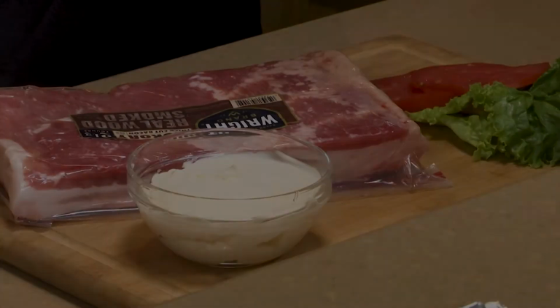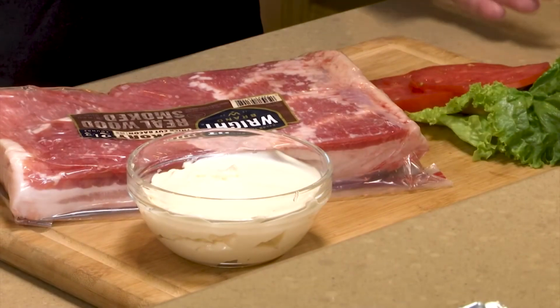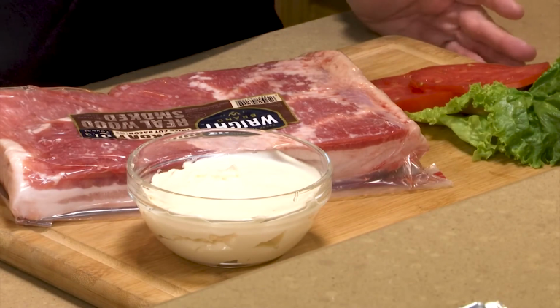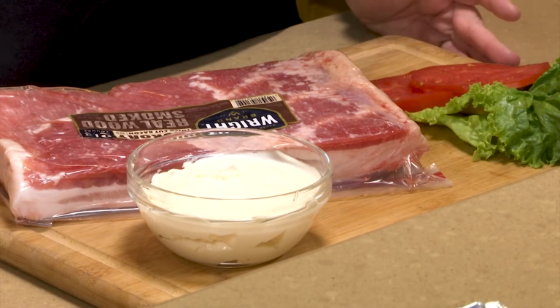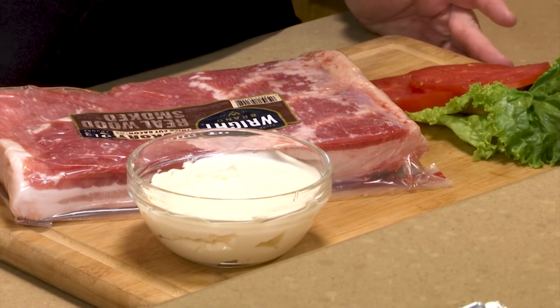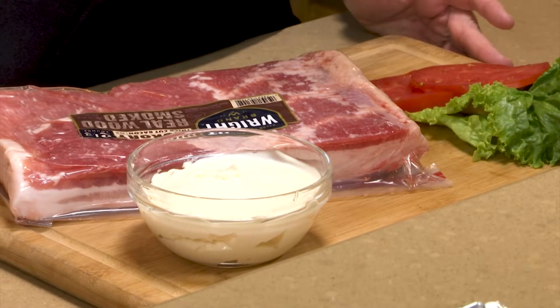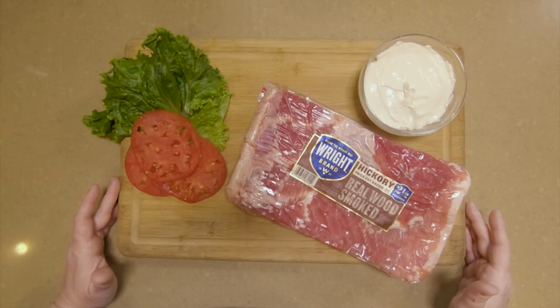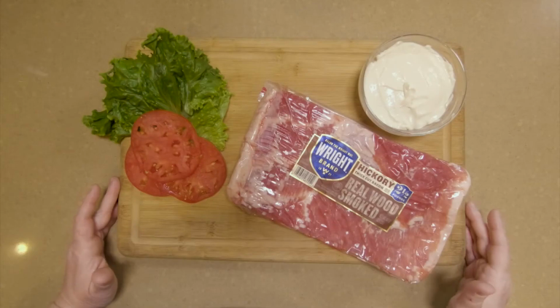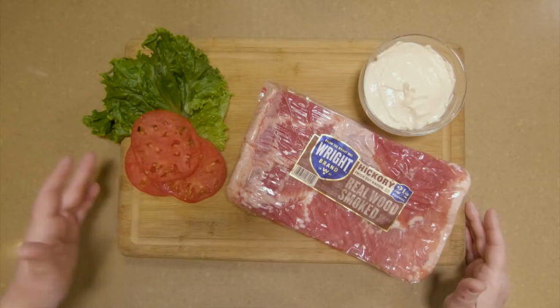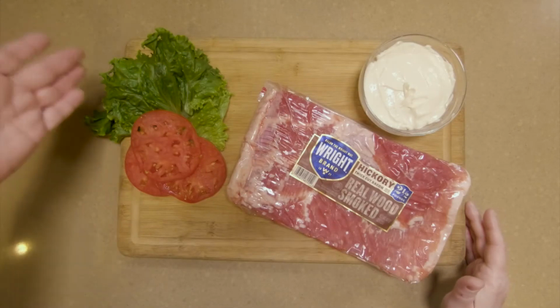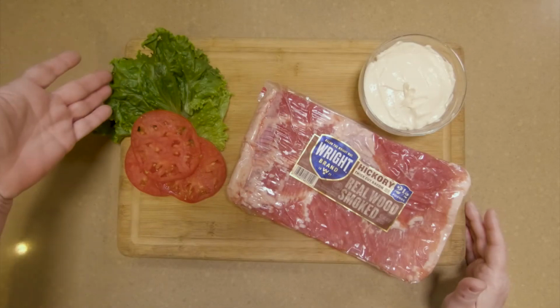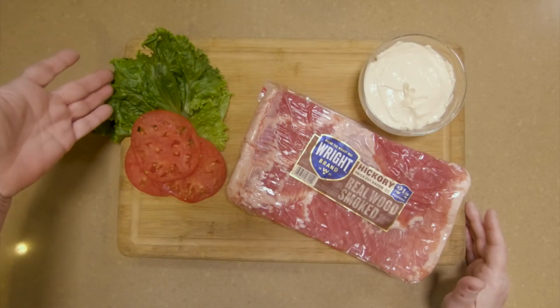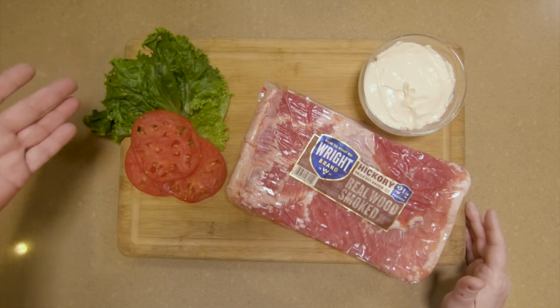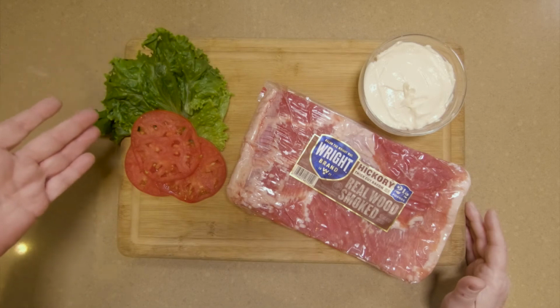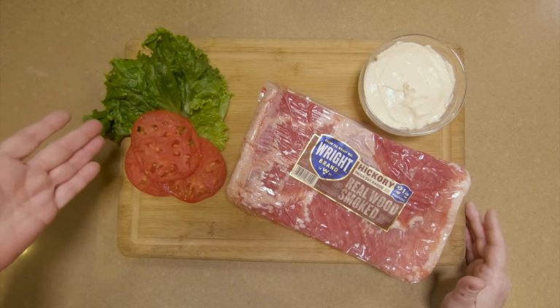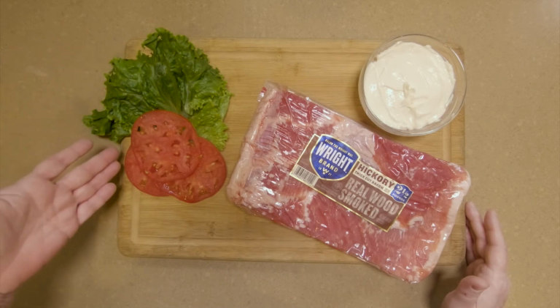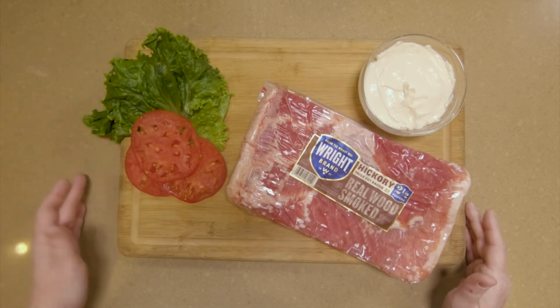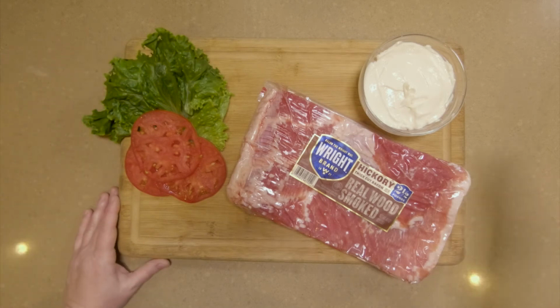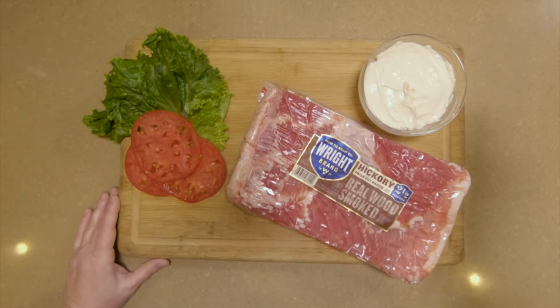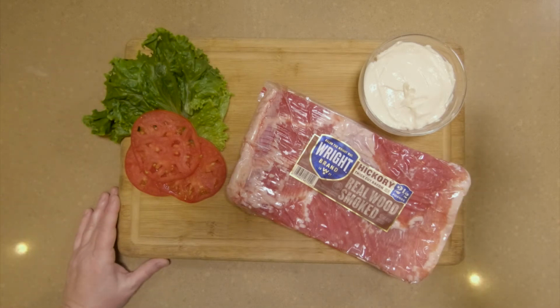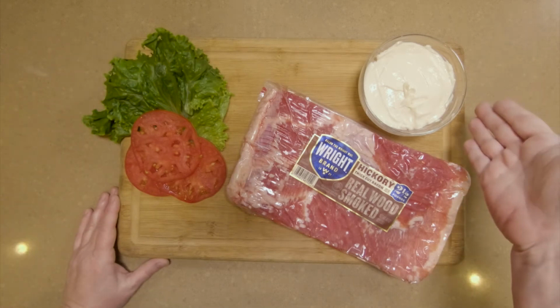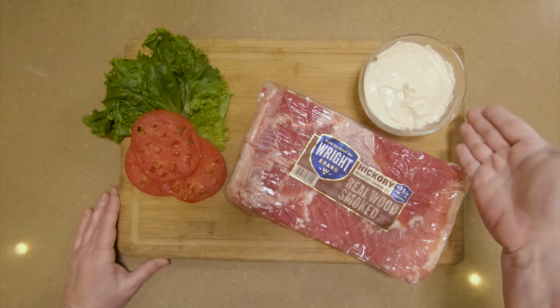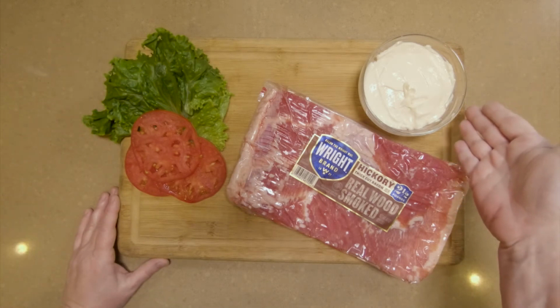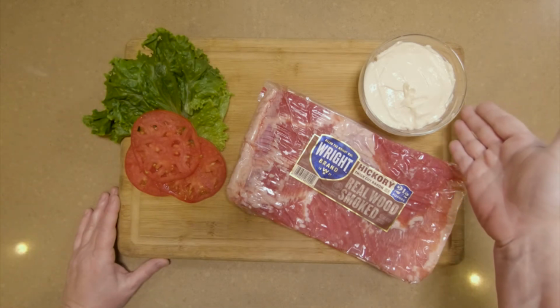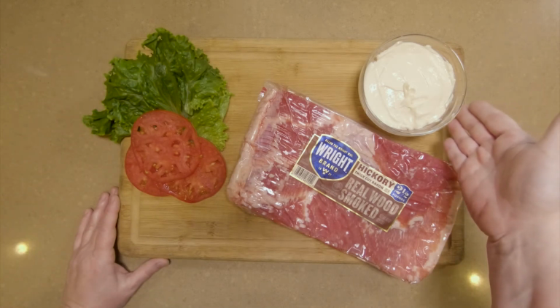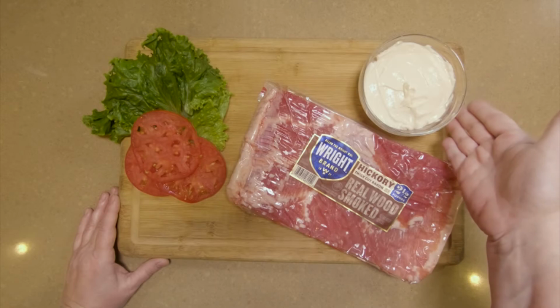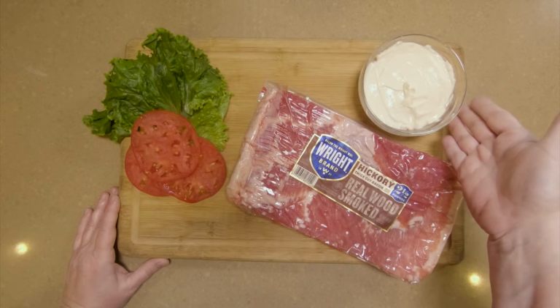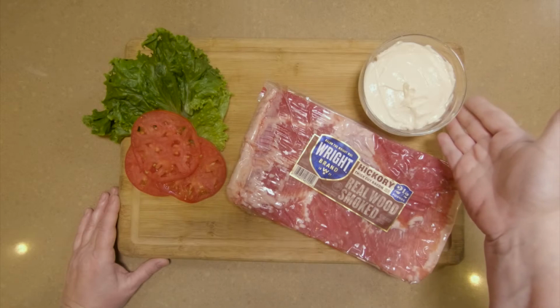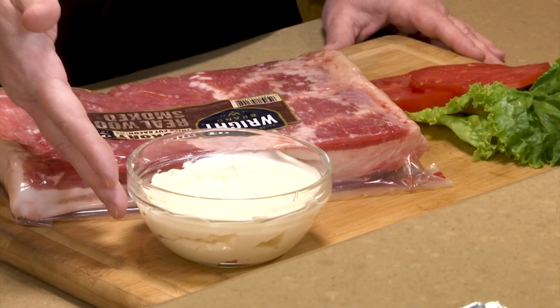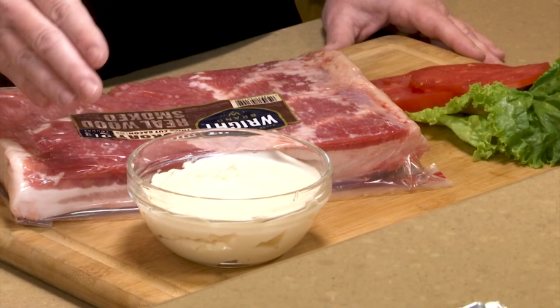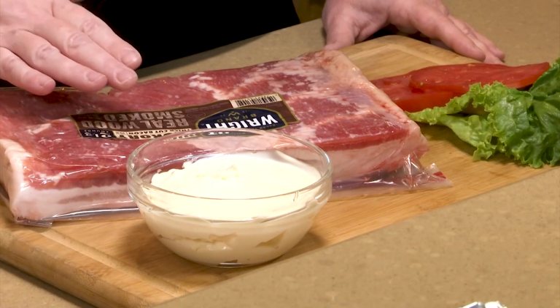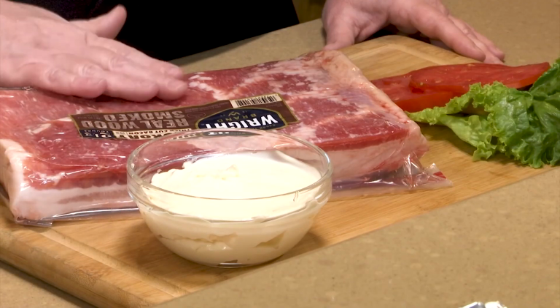Here are the basic ingredients for a BLT. Of course we have crispy lettuce, we have juicy tomatoes, and we have mayonnaise. You can use any brand that you'd like, as long as it's Hellman's.